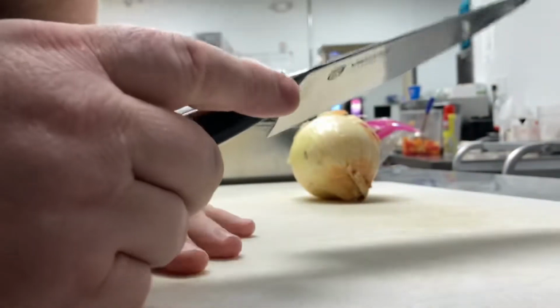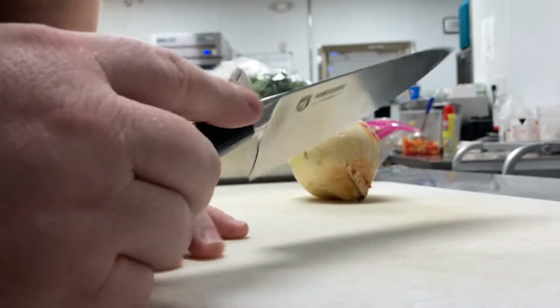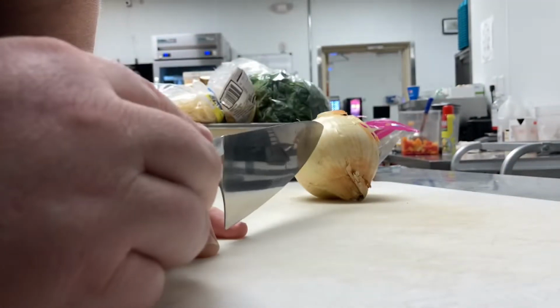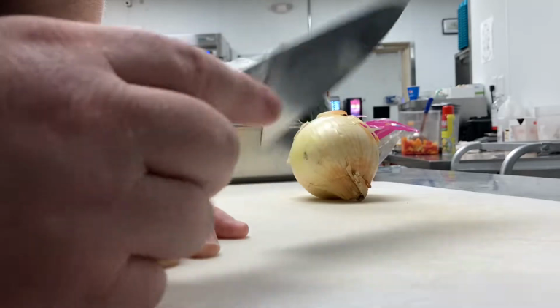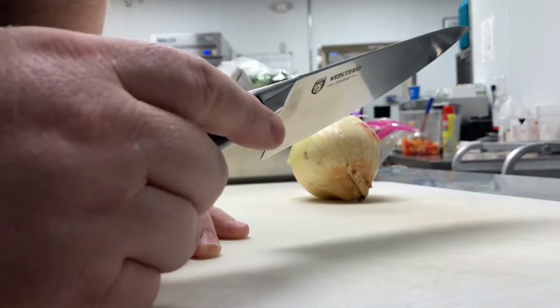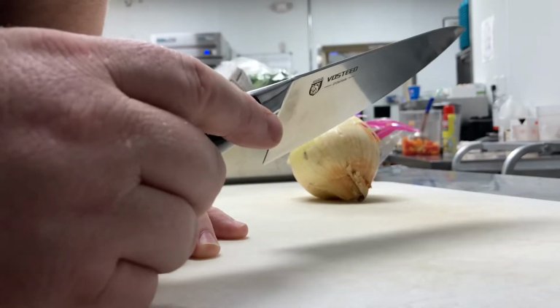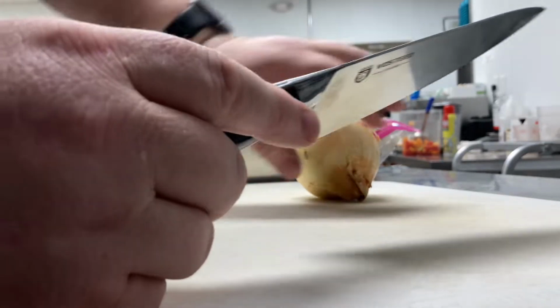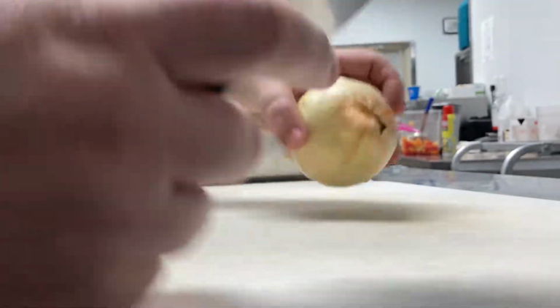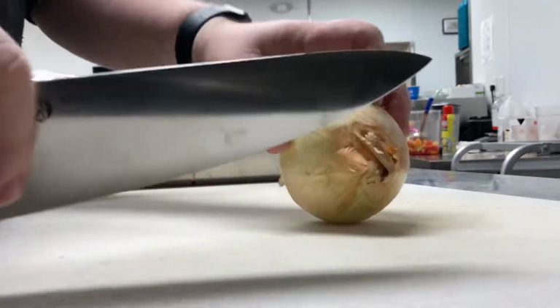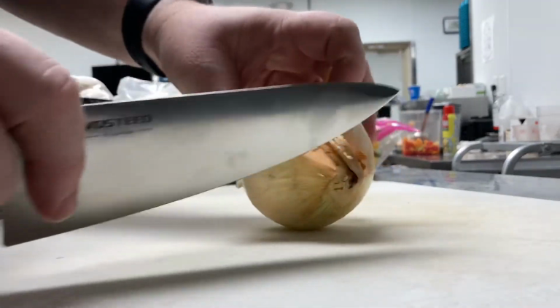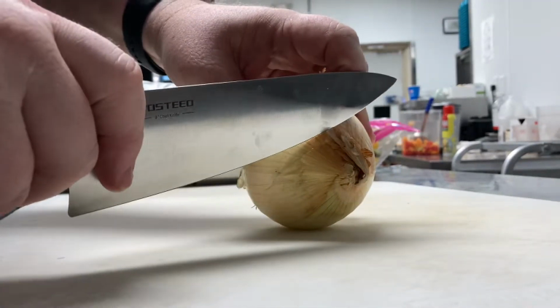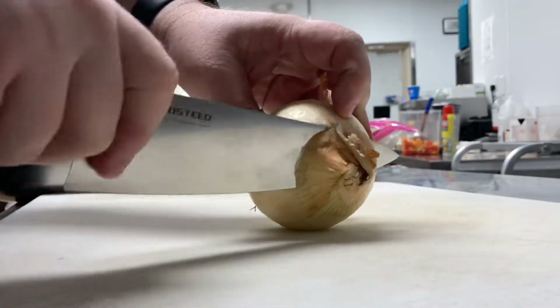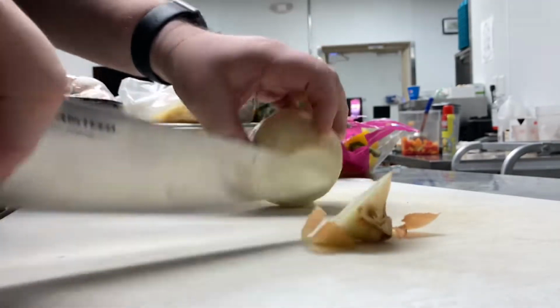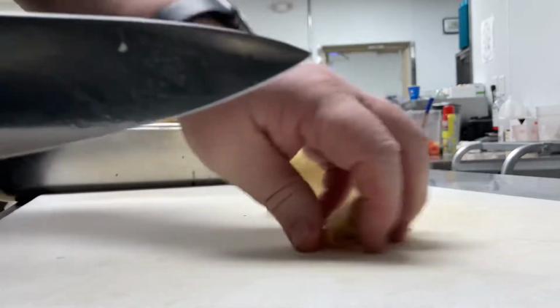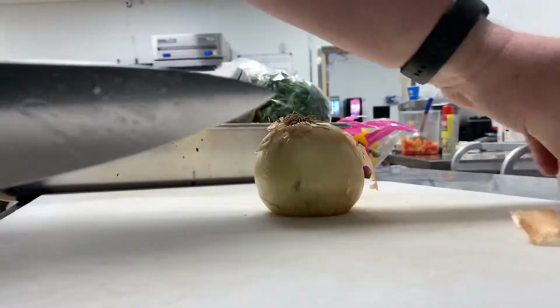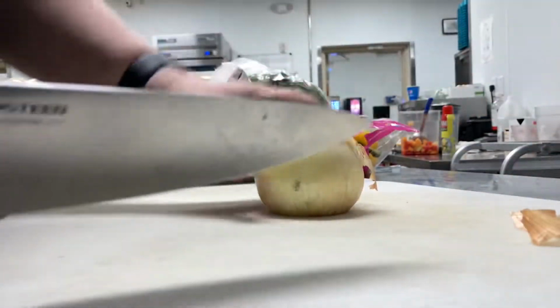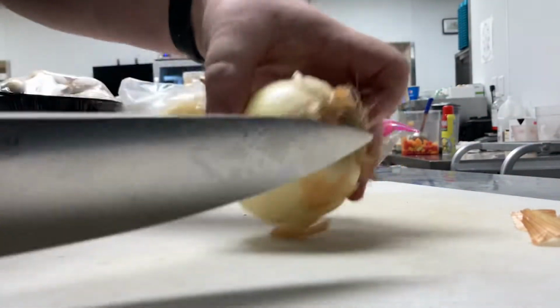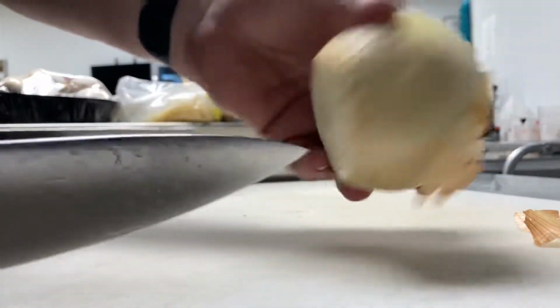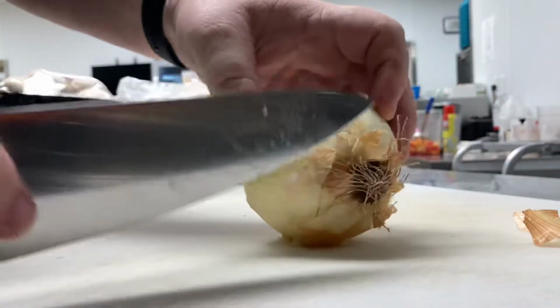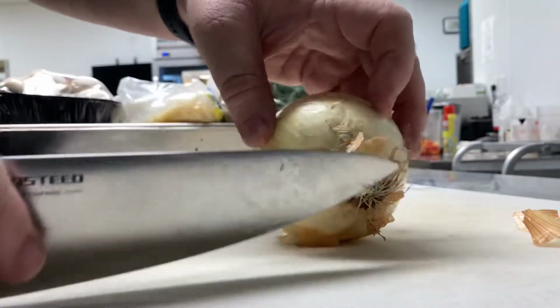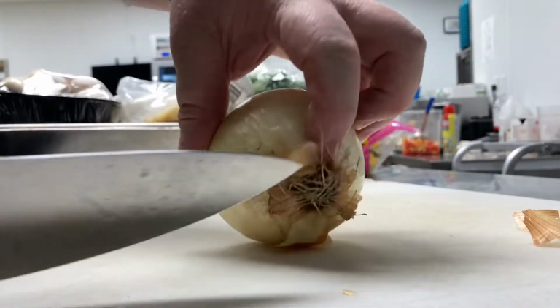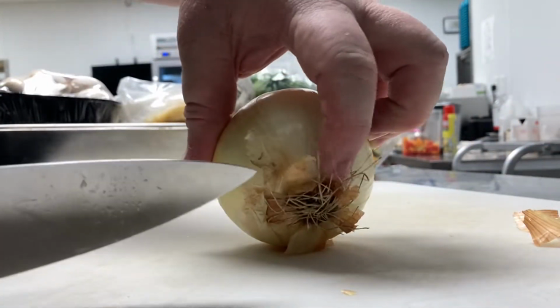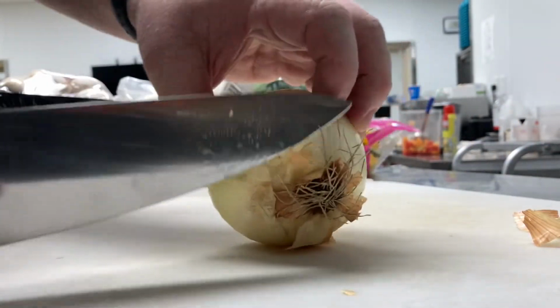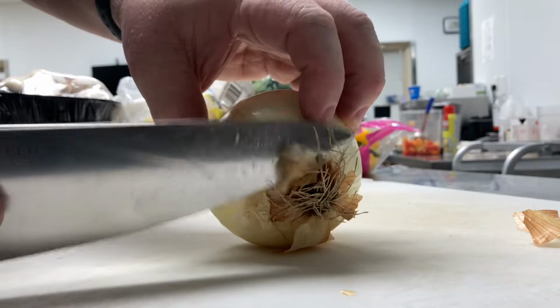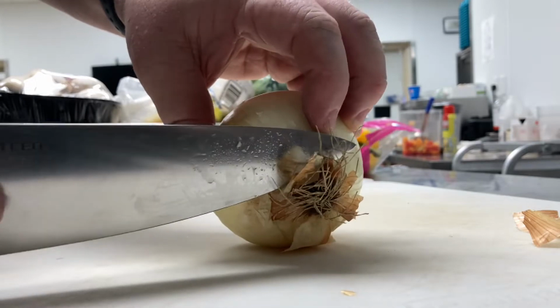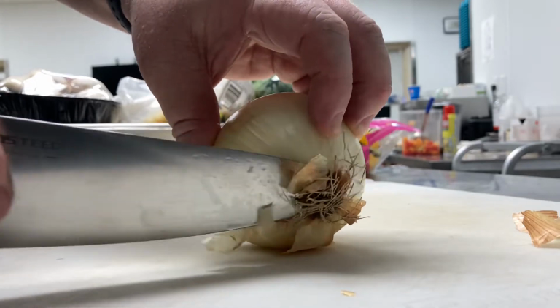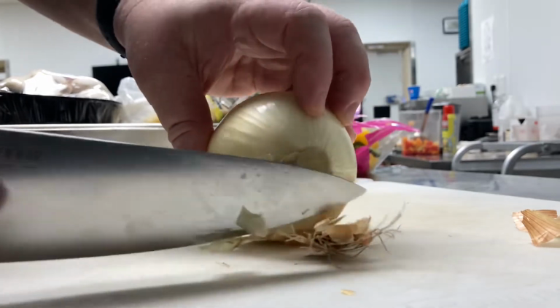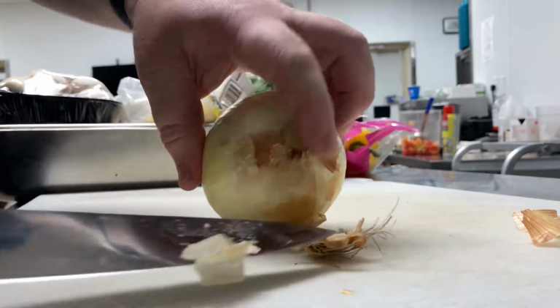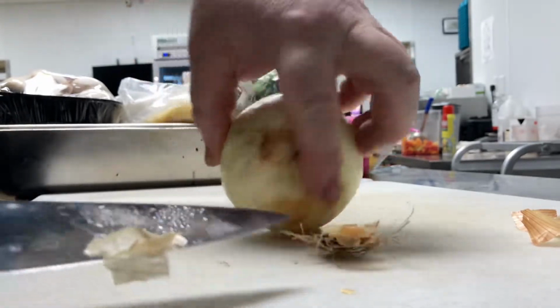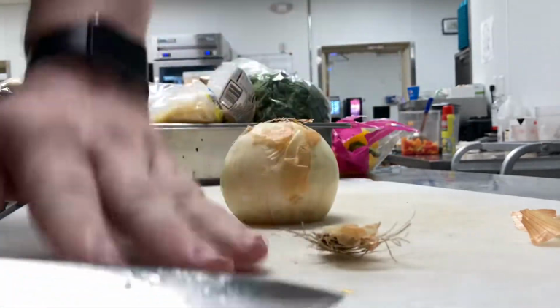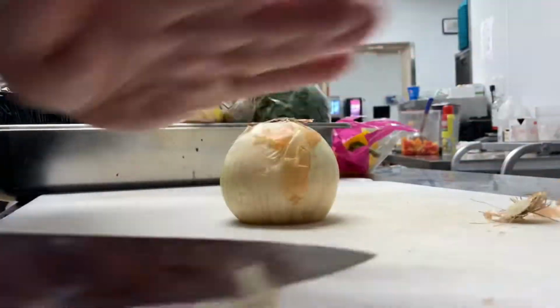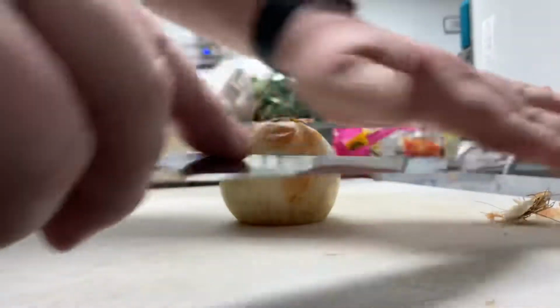I'm going to show you an onion real quick. I'm going to chop this up for a food demonstration that I'm doing later. So you take off the little end, and then you don't want to take off too much of this root — you just kind of trim it. You just want to get rid of the furry stuff there.